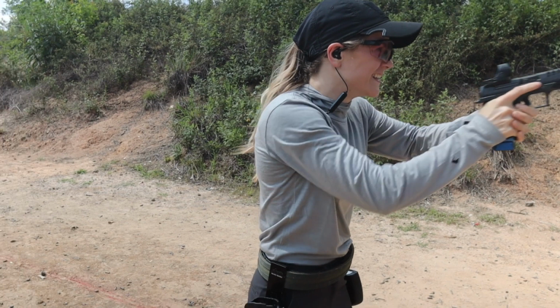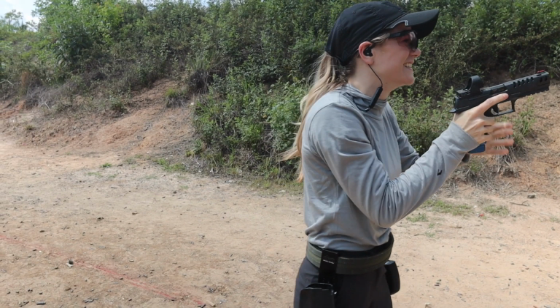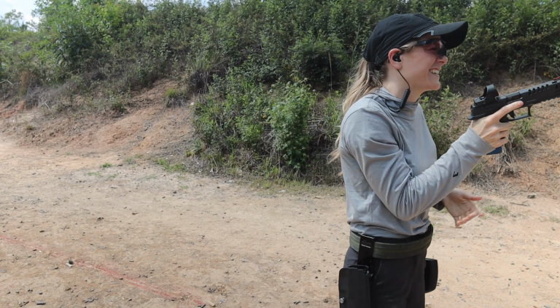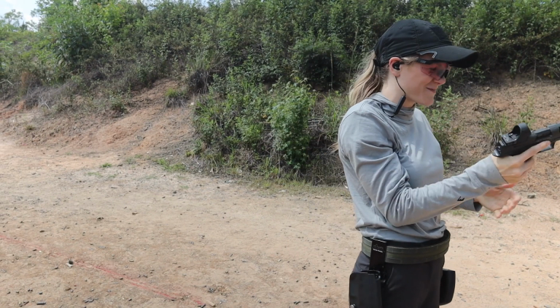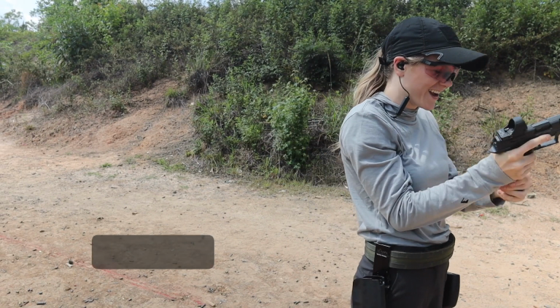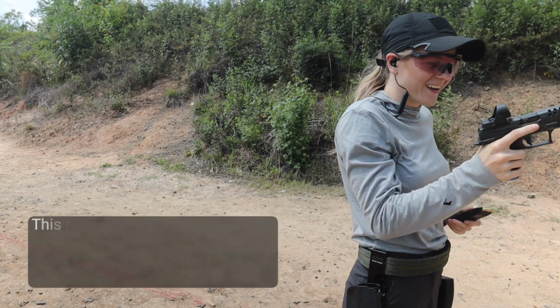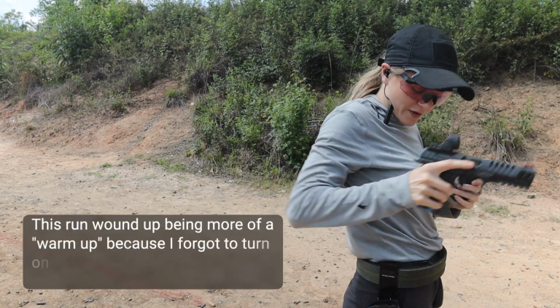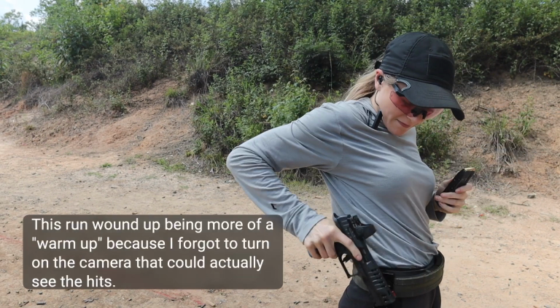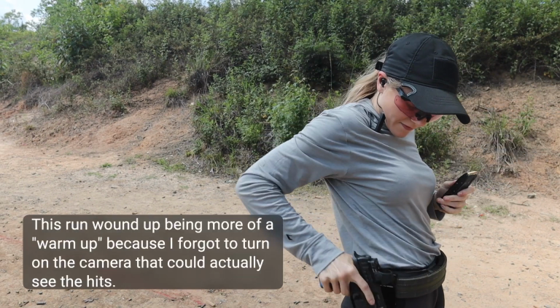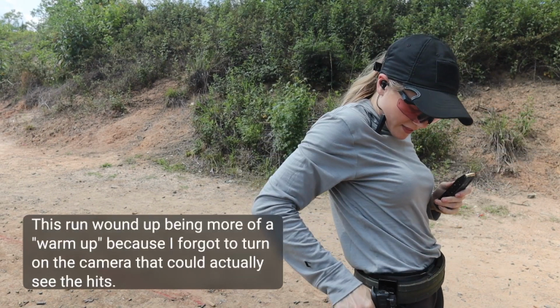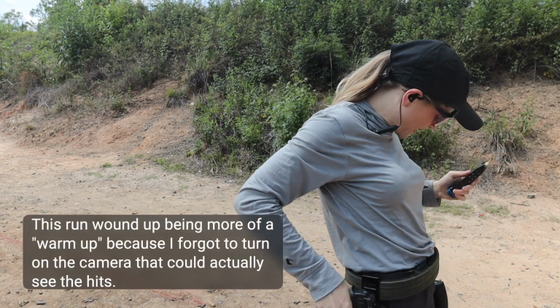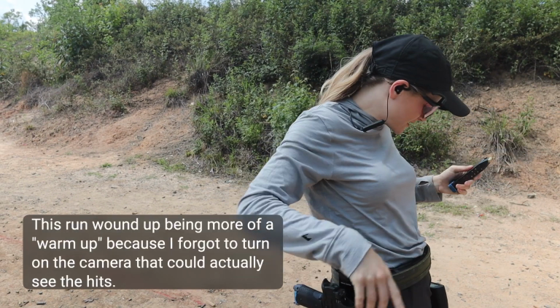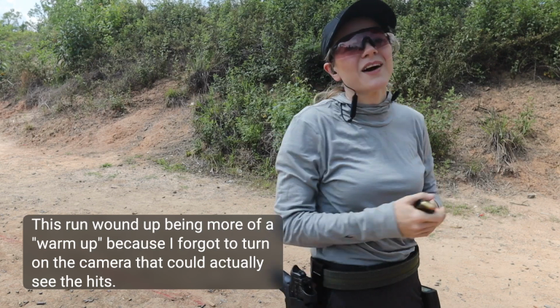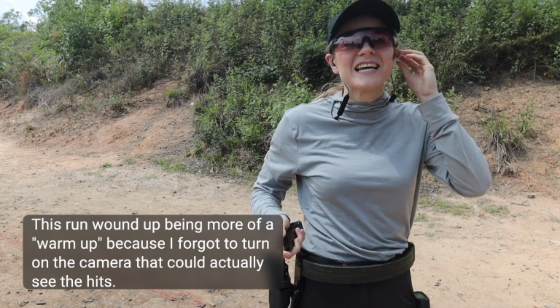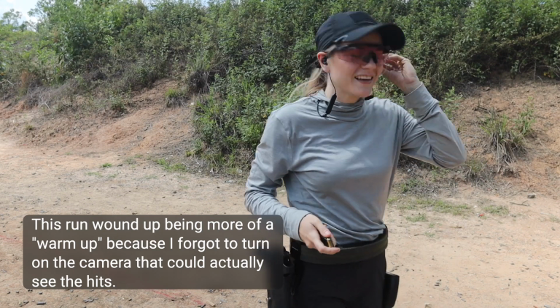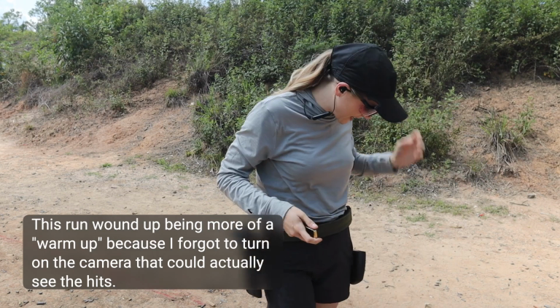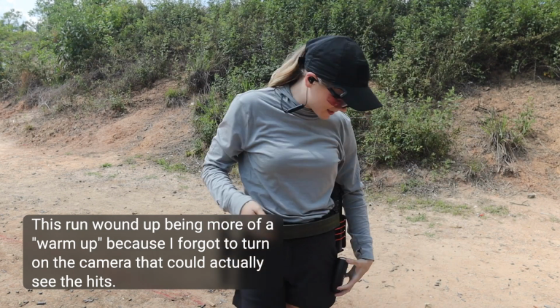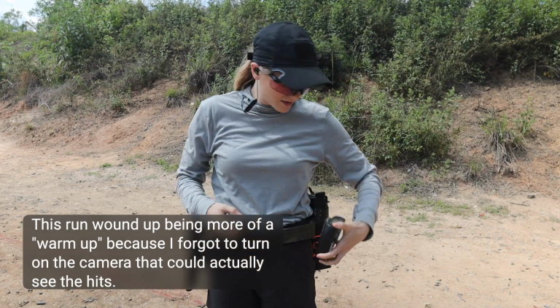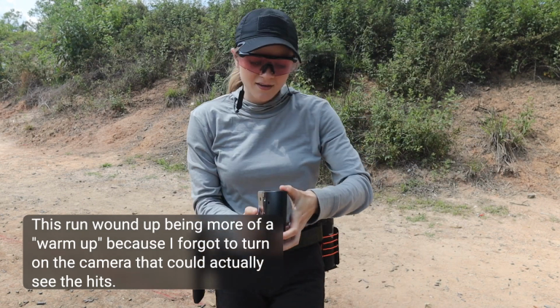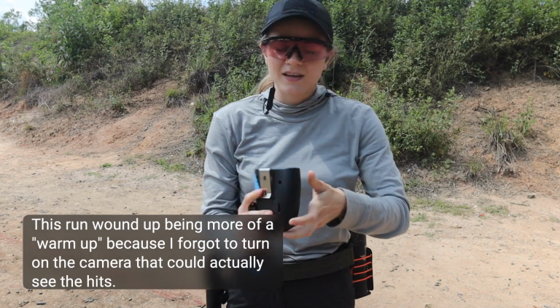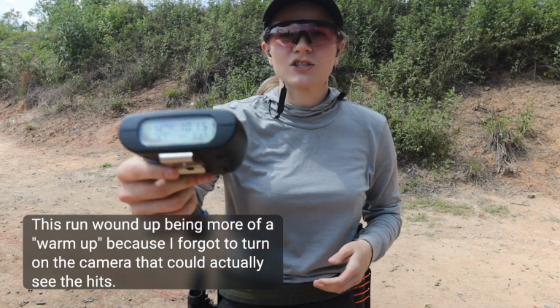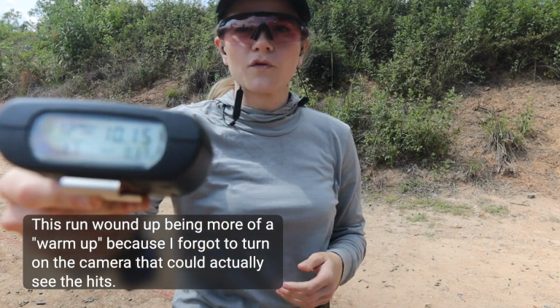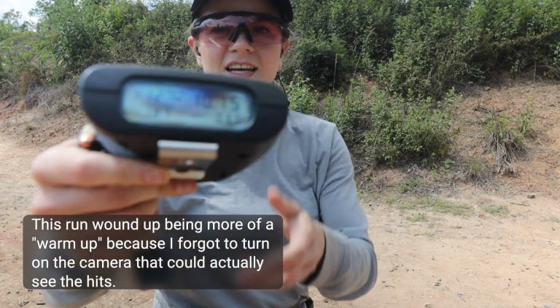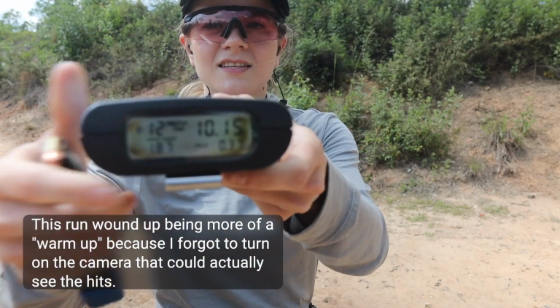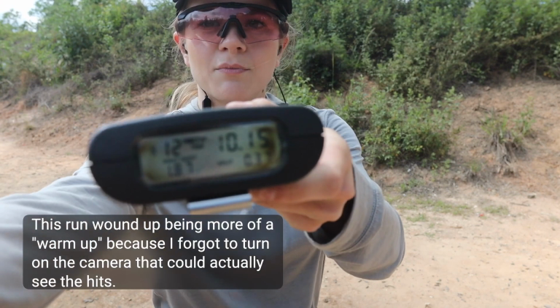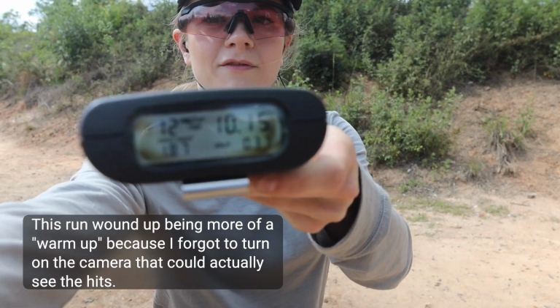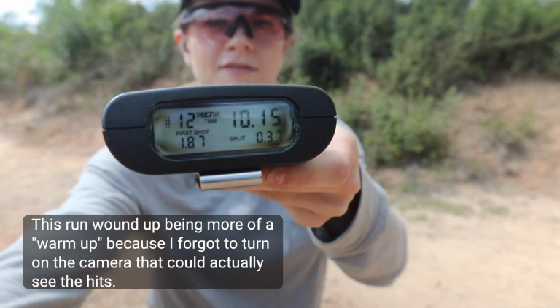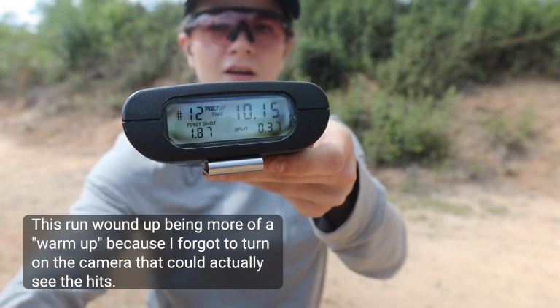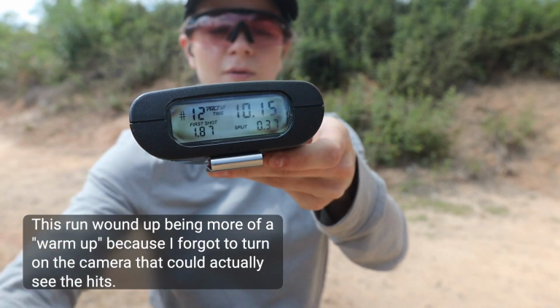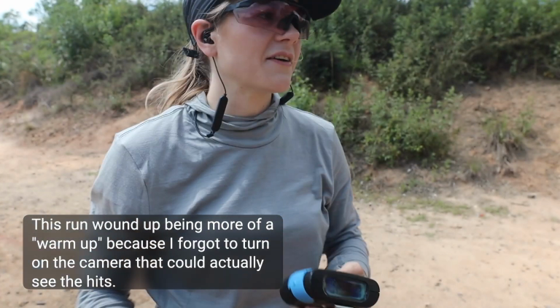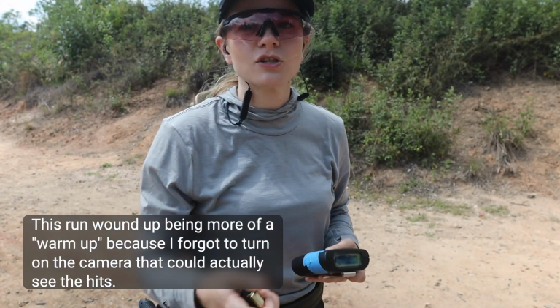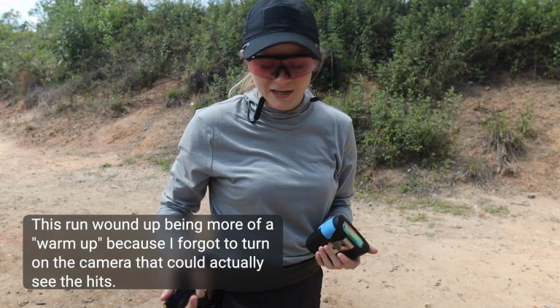I can do that better. That was in 10 seconds — just over 10, at 10.15 — but I definitely can do that faster.